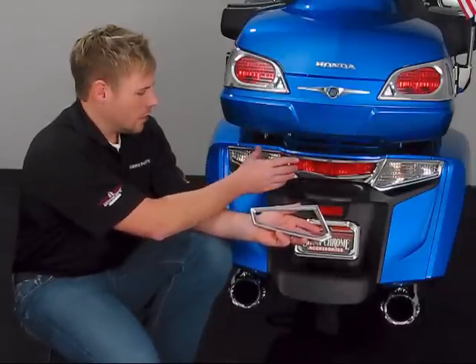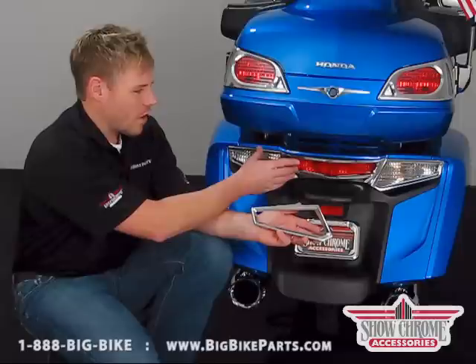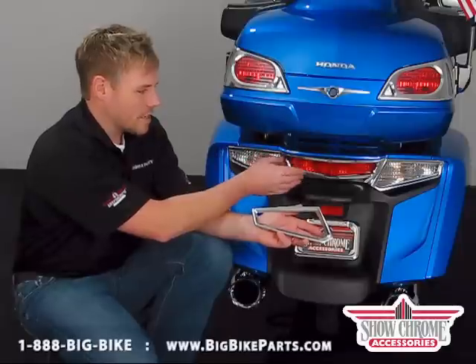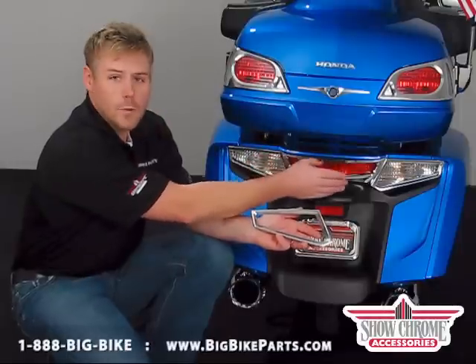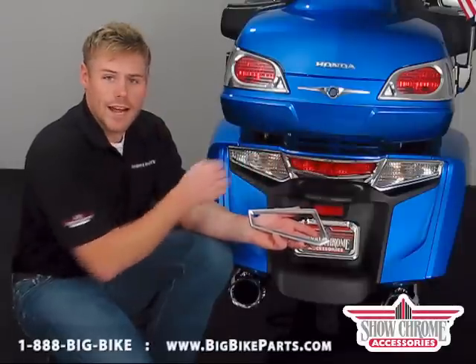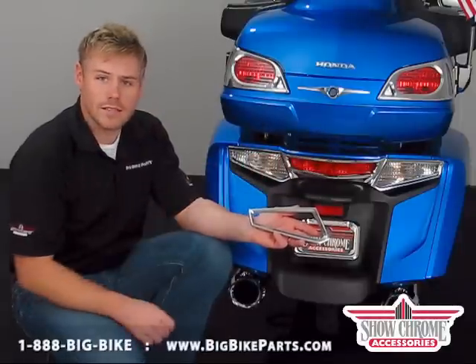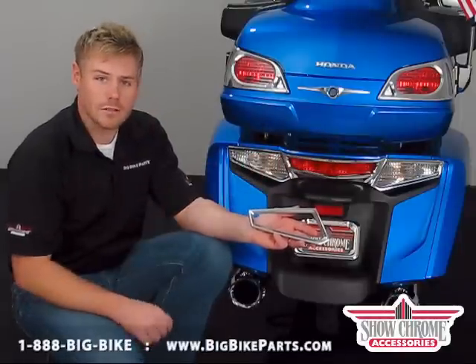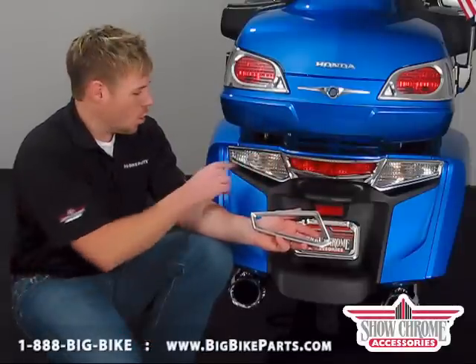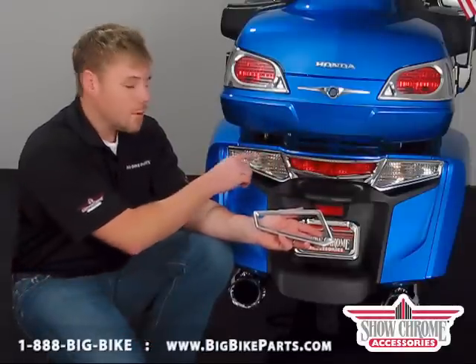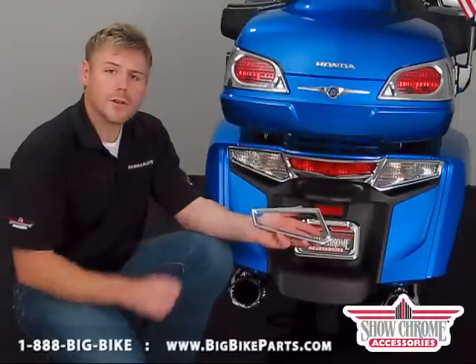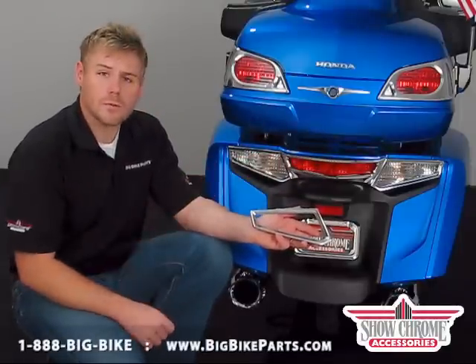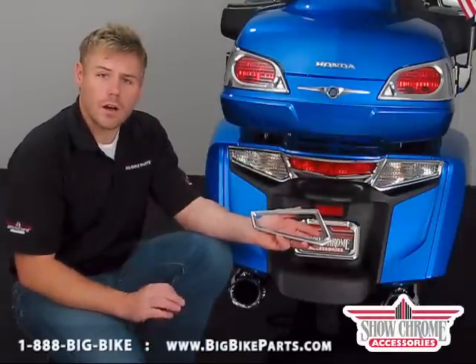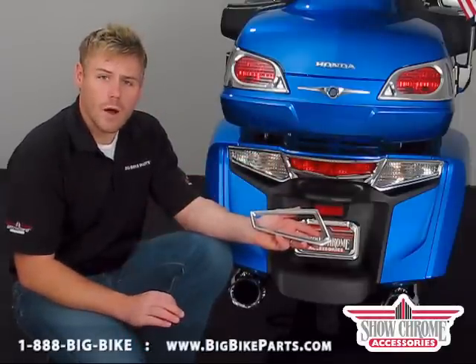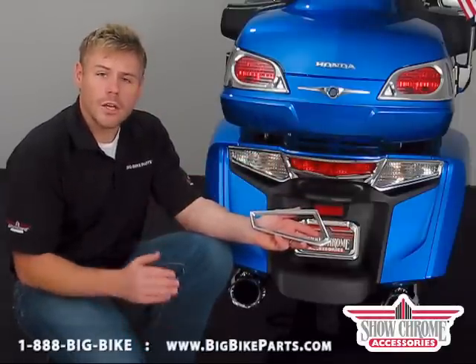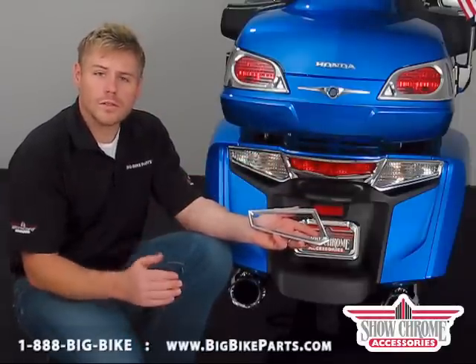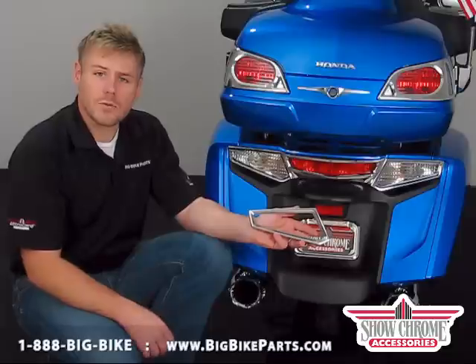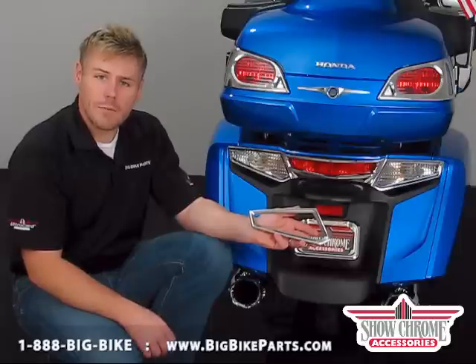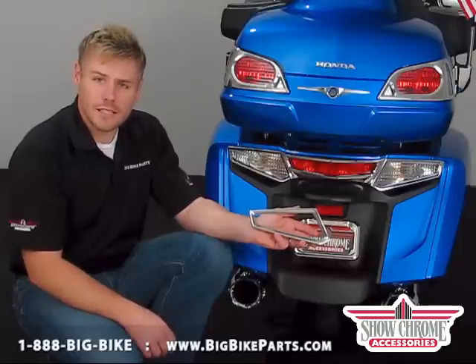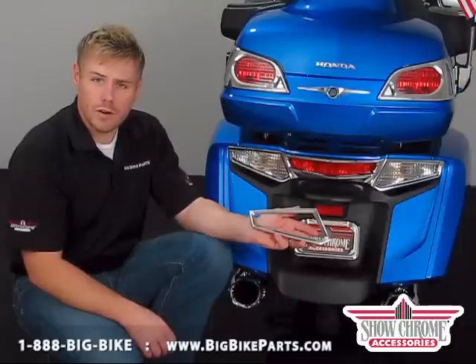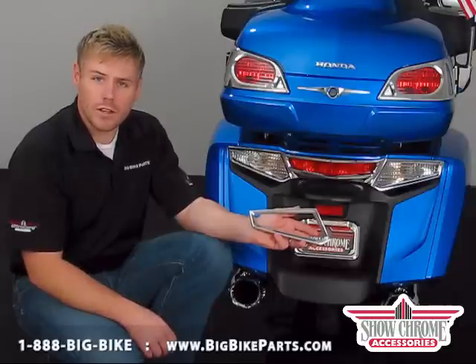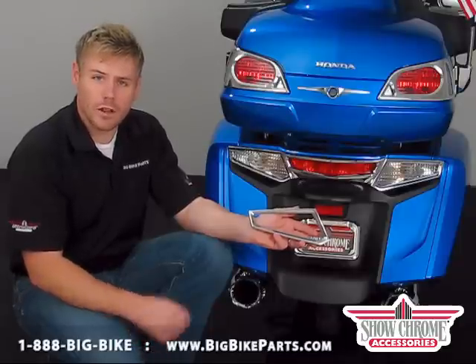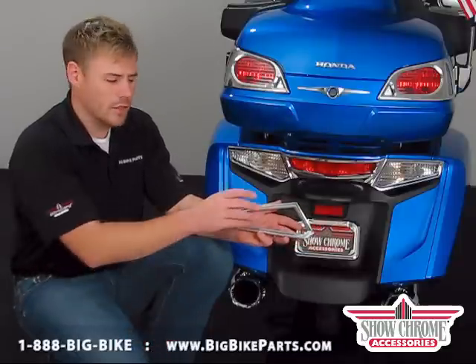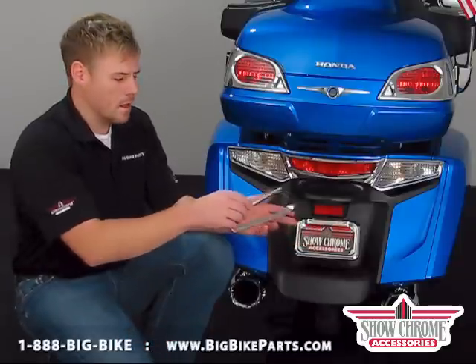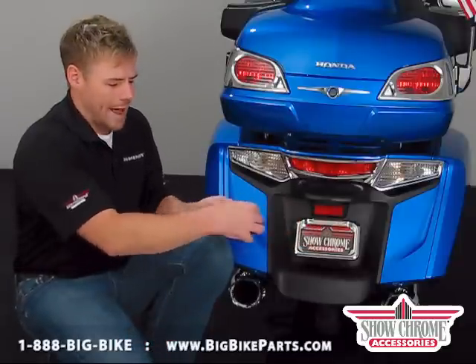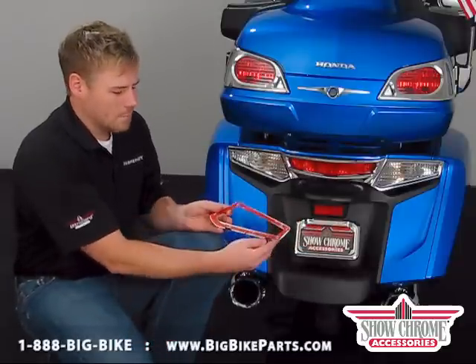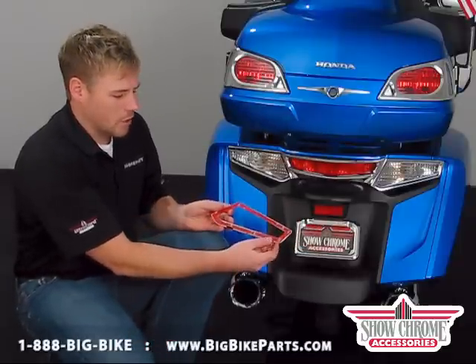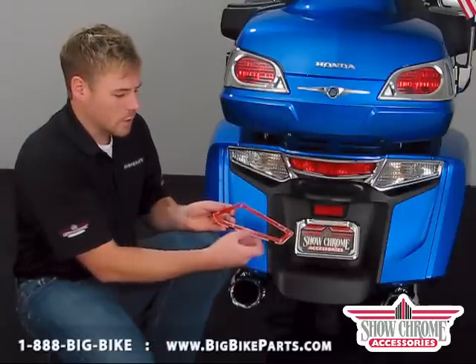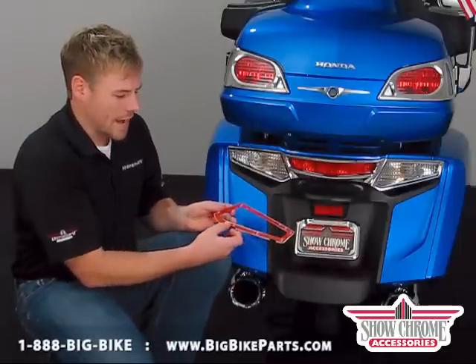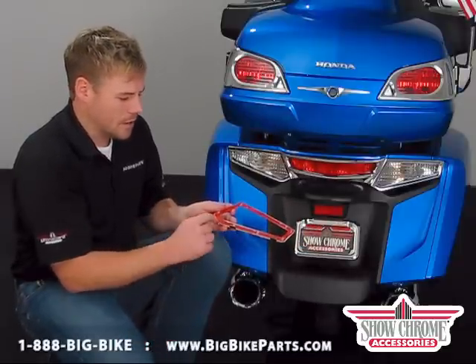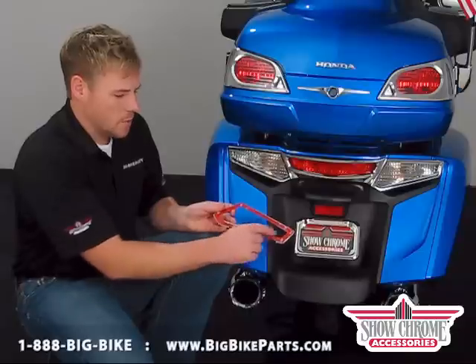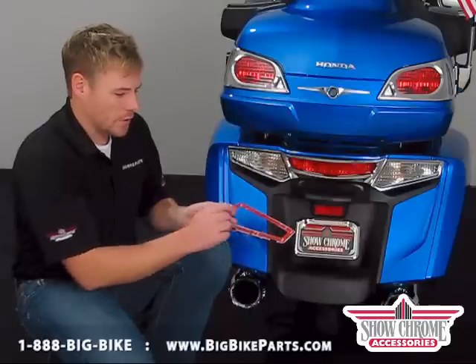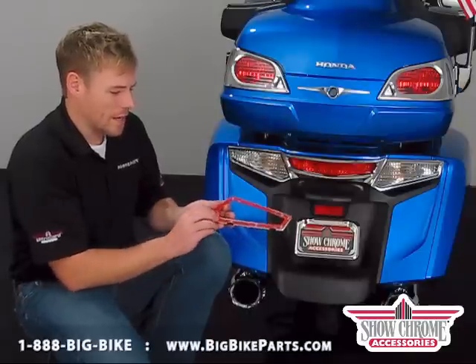You'll notice we've already got the center as well as the right-hand piece installed. We've already prepped our surface with an alcohol swab. You can also use a 3M adhesive remover with a lint-free cloth. On the back side of the part you're going to notice two alignment tabs as well as a 3M adhesive.